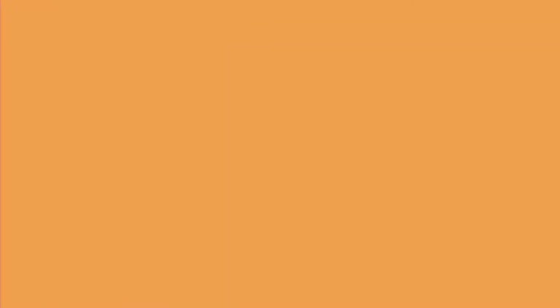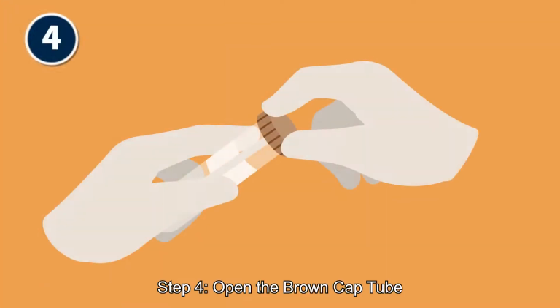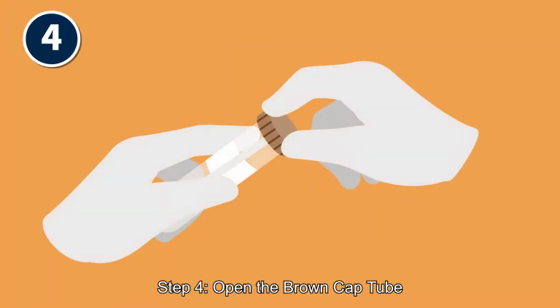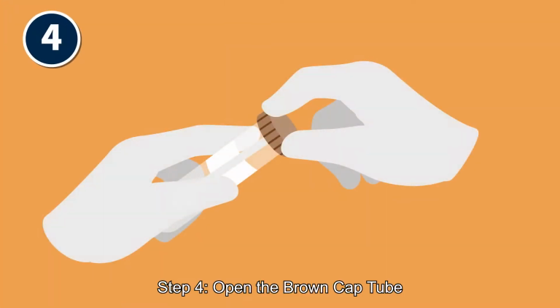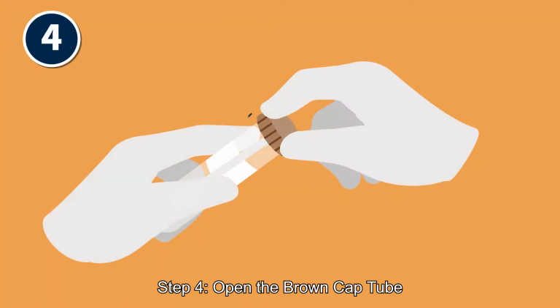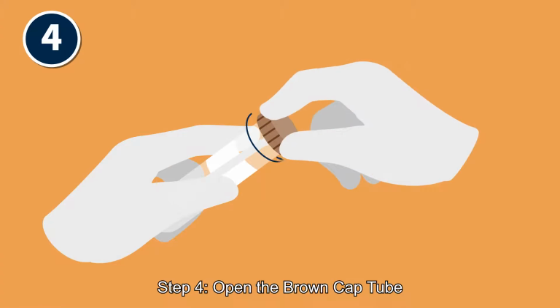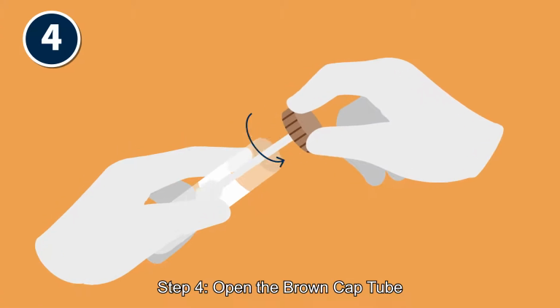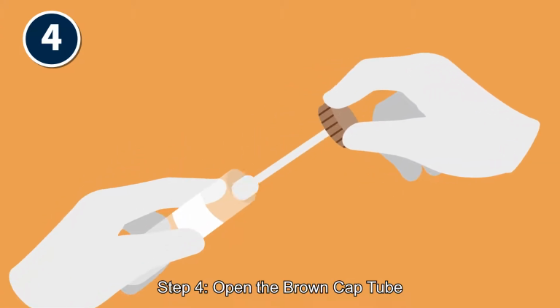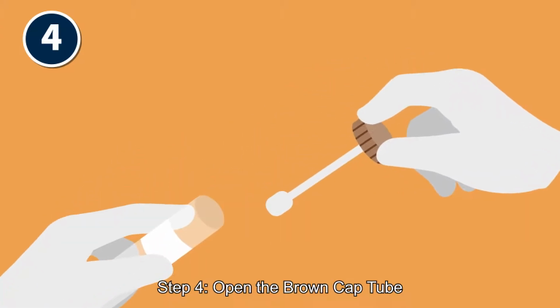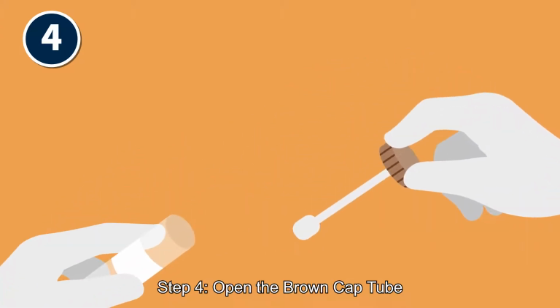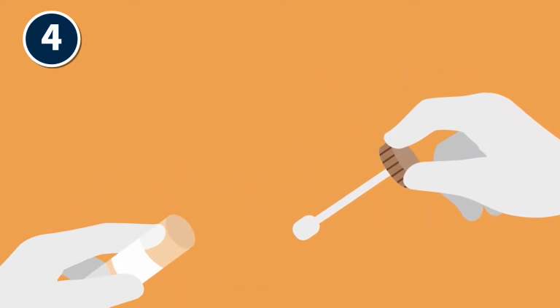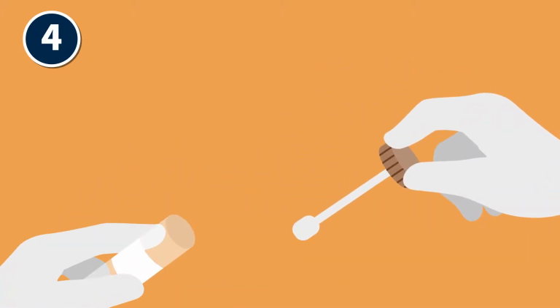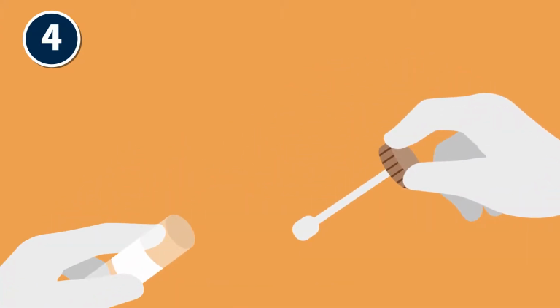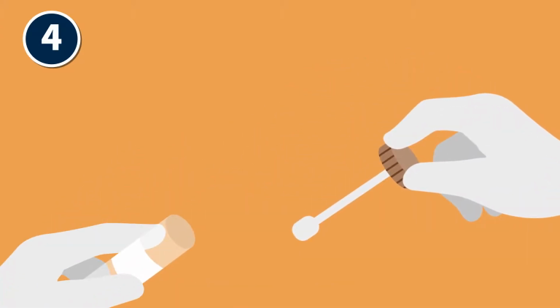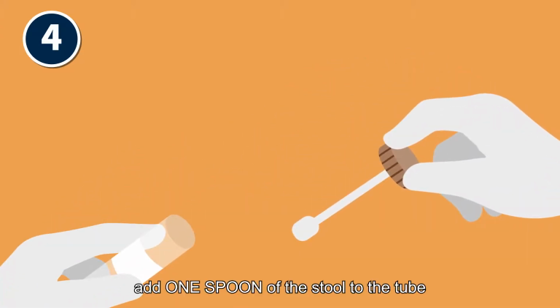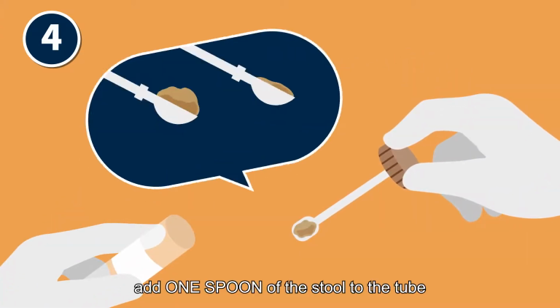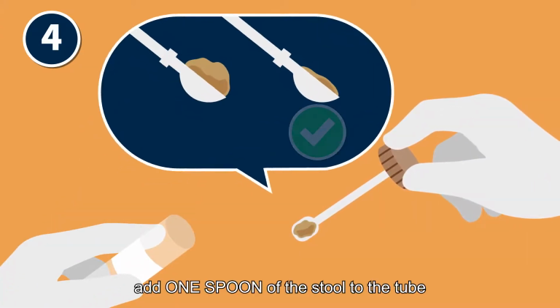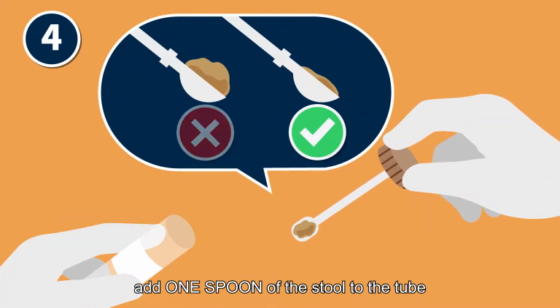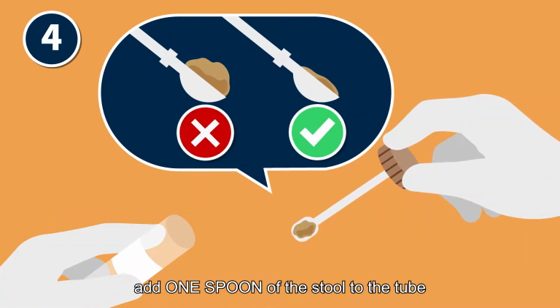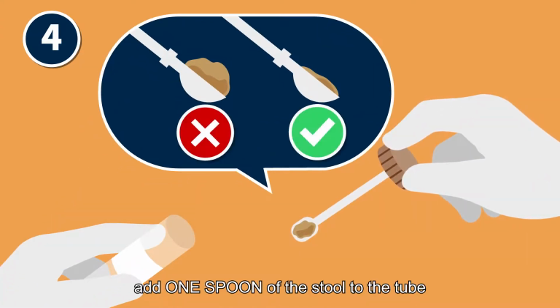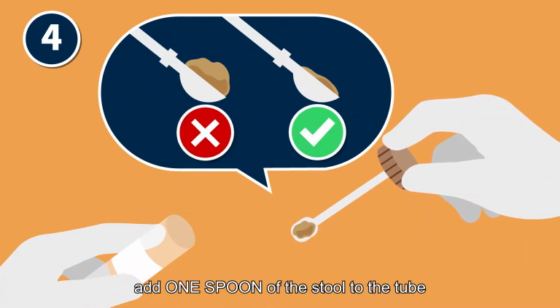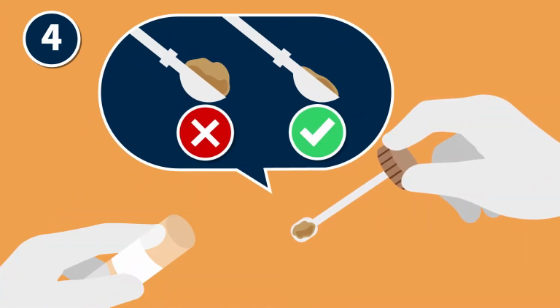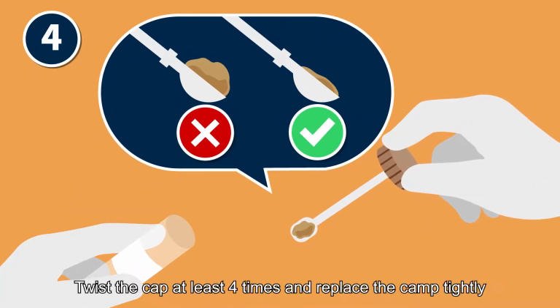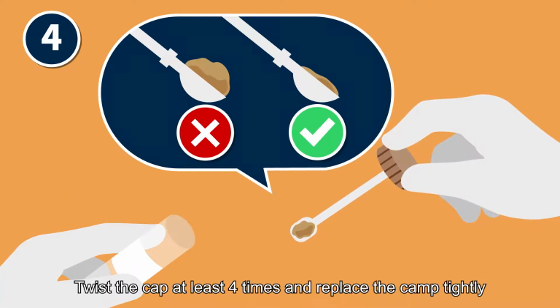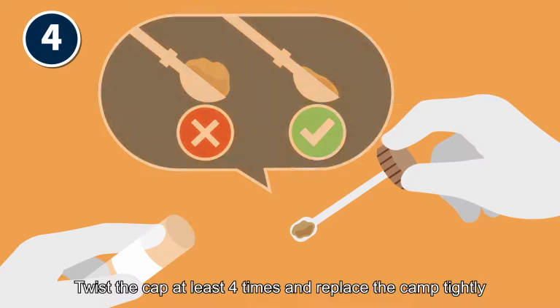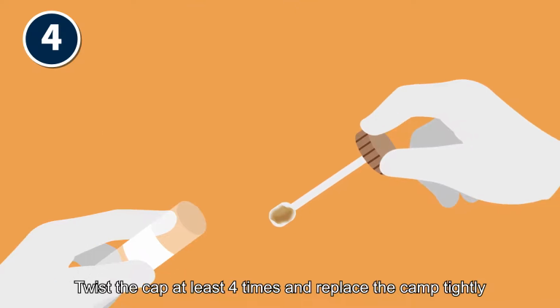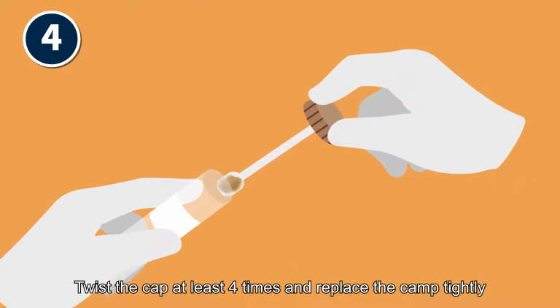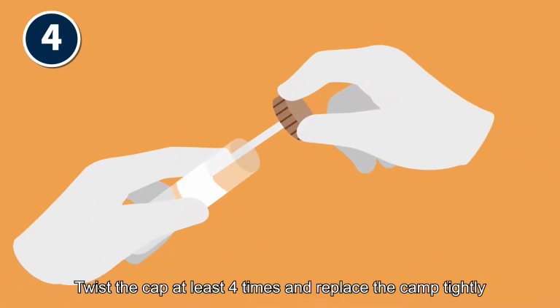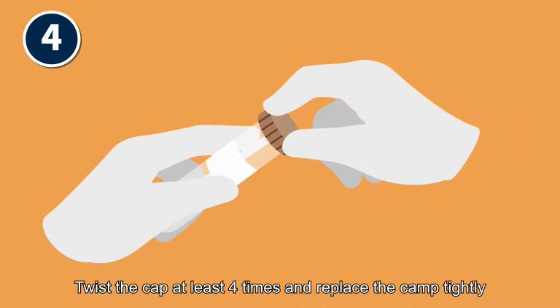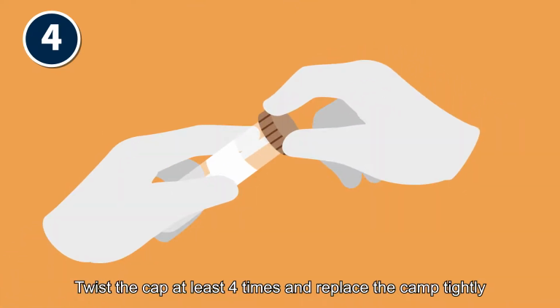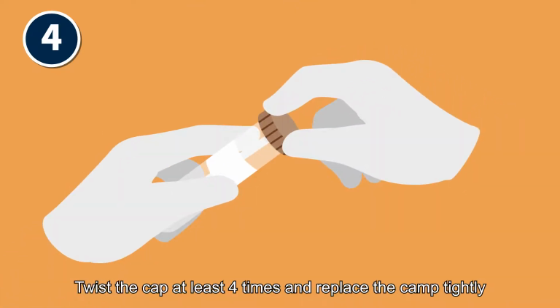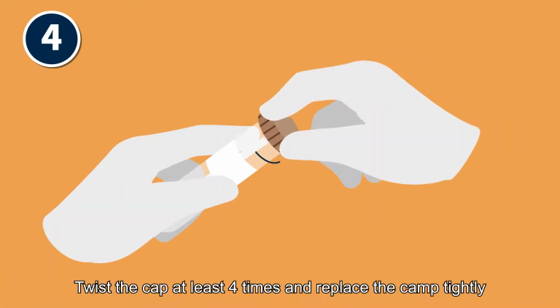Step 4: Open the brown cap tube. Add 1 spoon of the stool to the tube, twist the cap at least 4 times and replace the cap tightly.